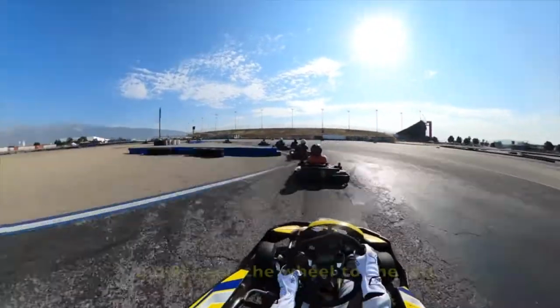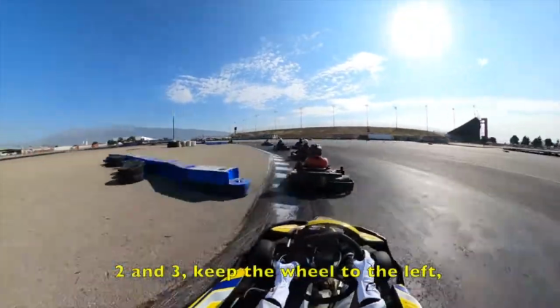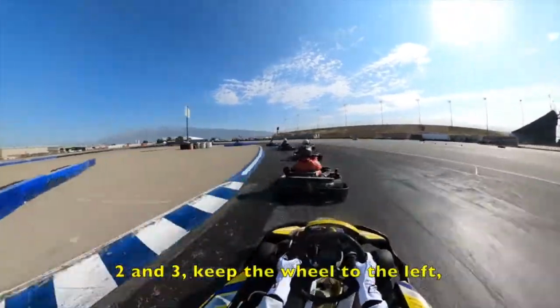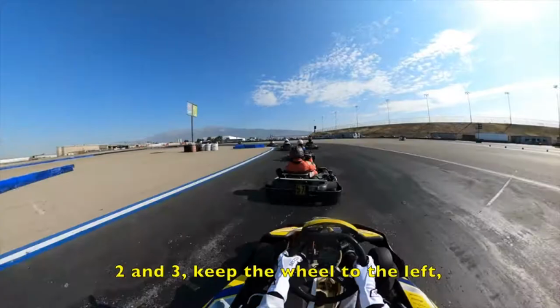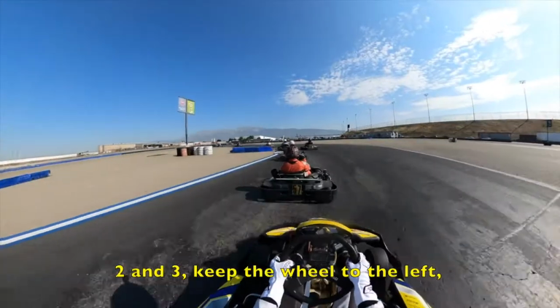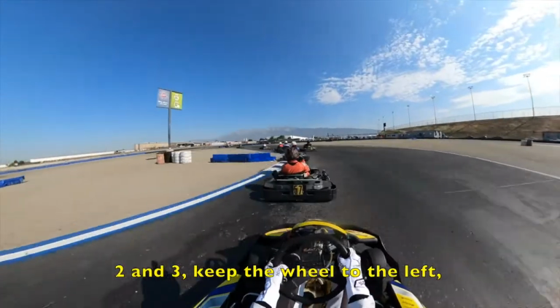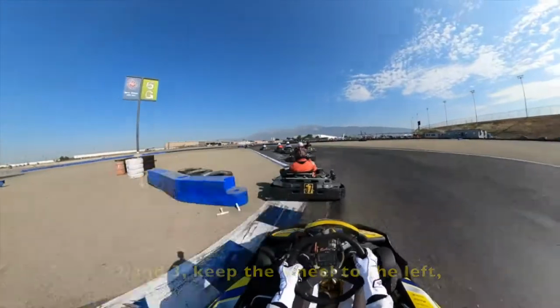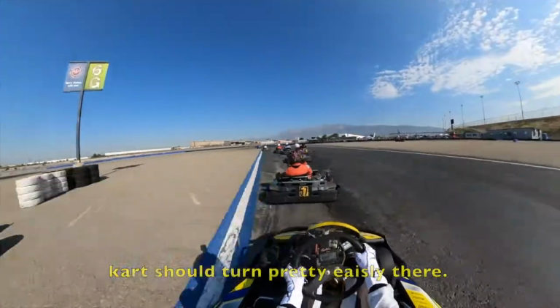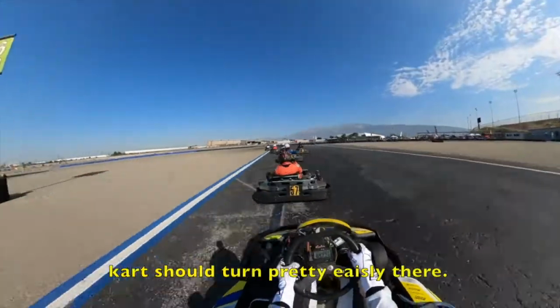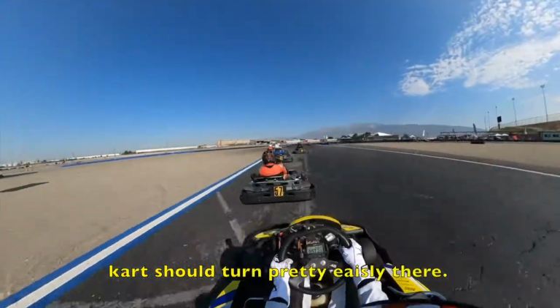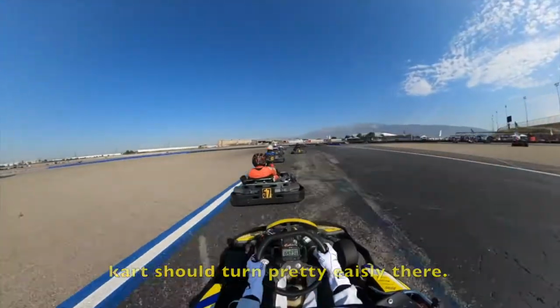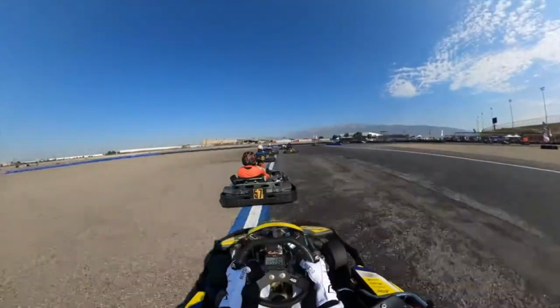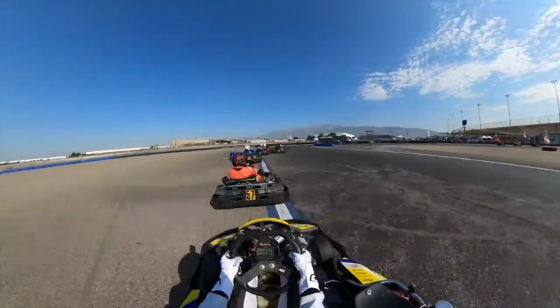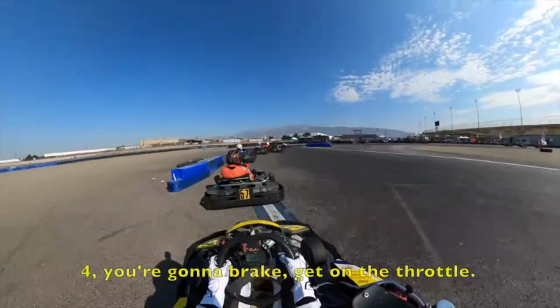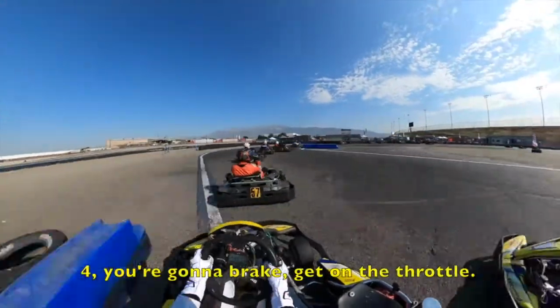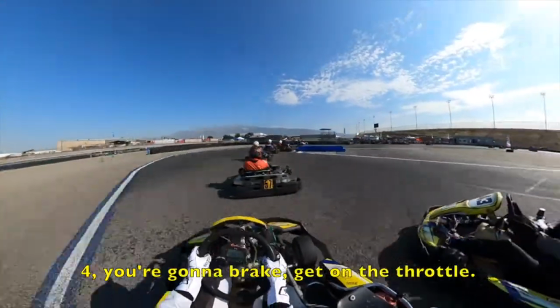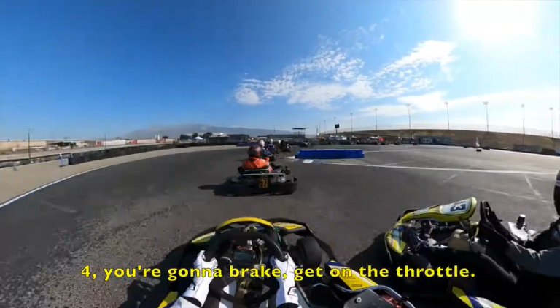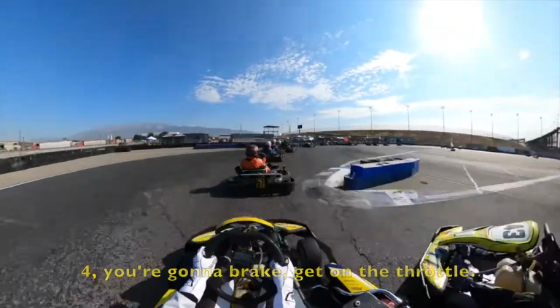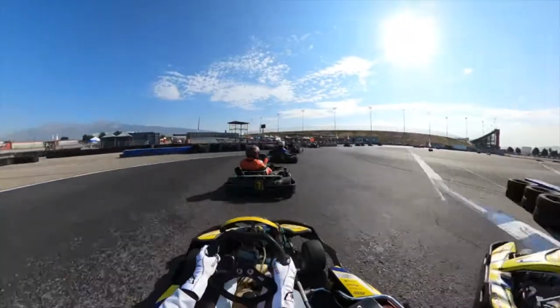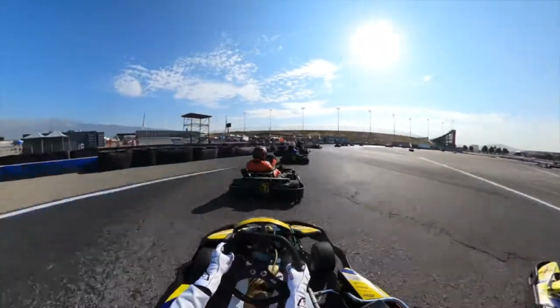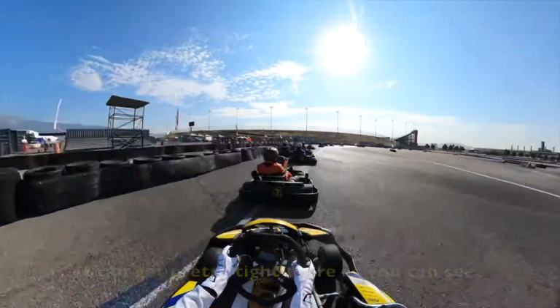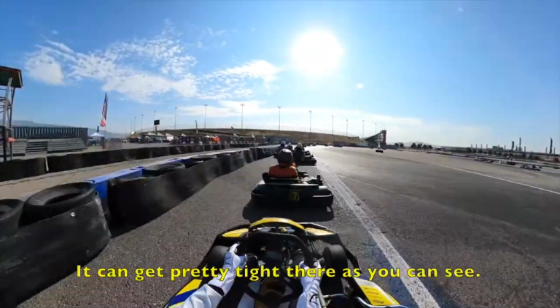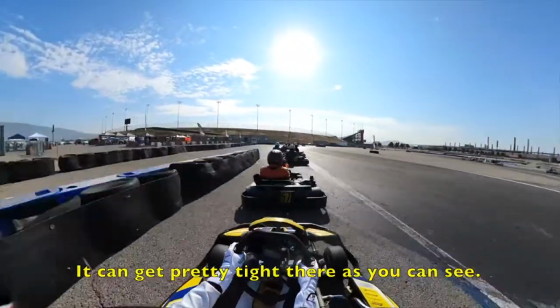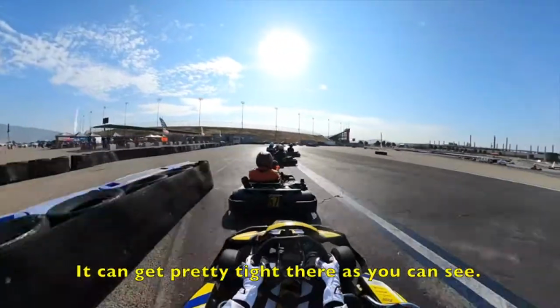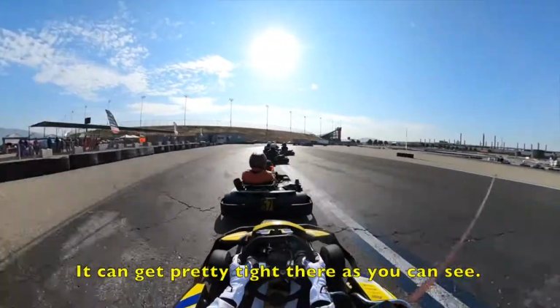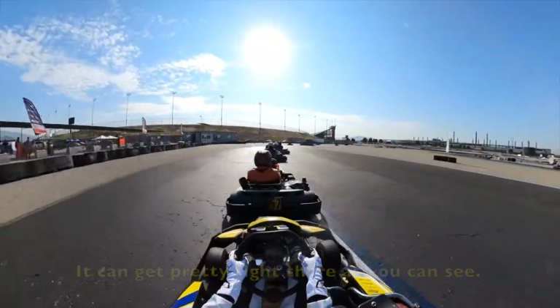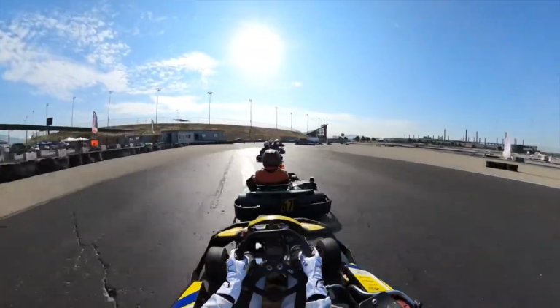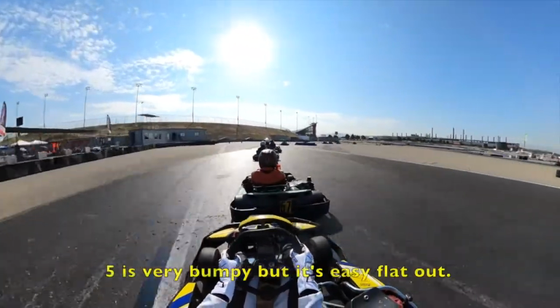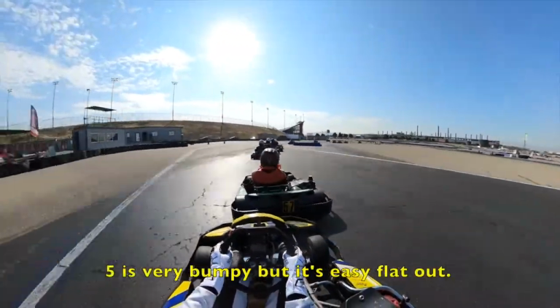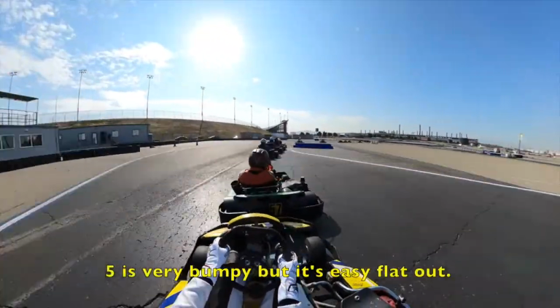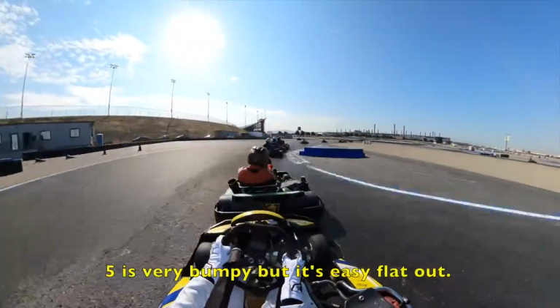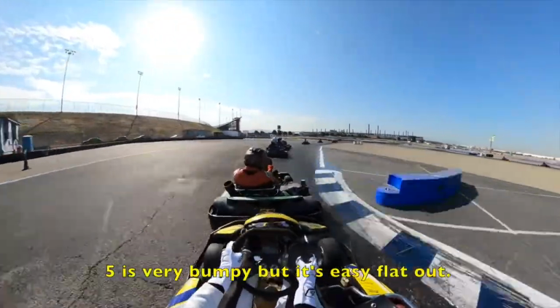2 and 3, keep the weight to the left, but you're getting pretty easy there. Be ready to brake, get on the throttle. It got pretty tight there as you can see. 5 is very bumpy, but it's an easy slot out.